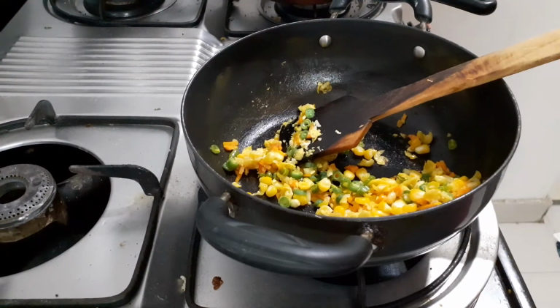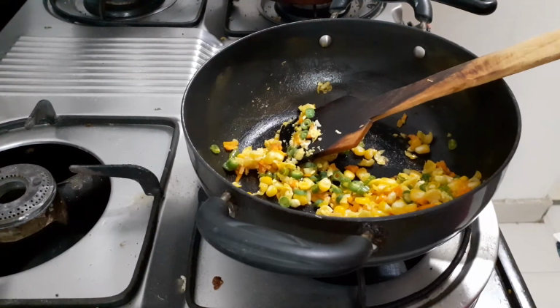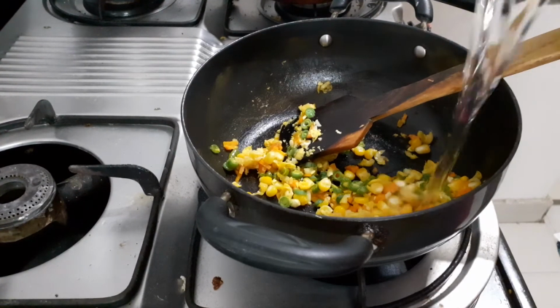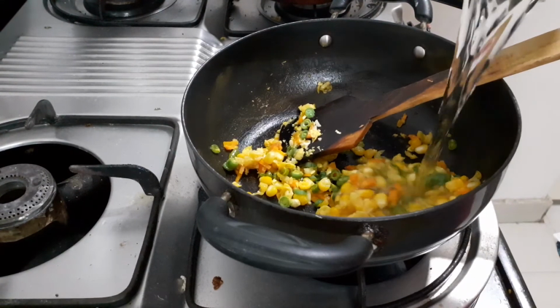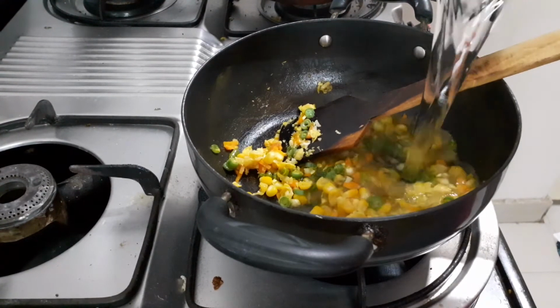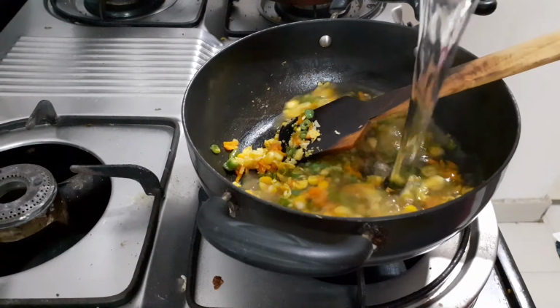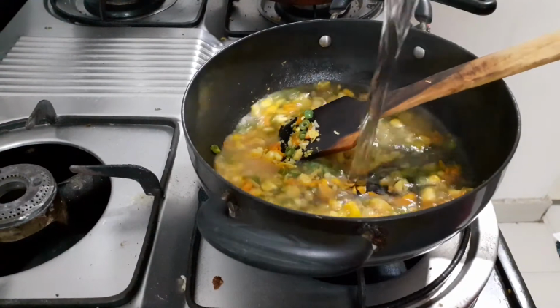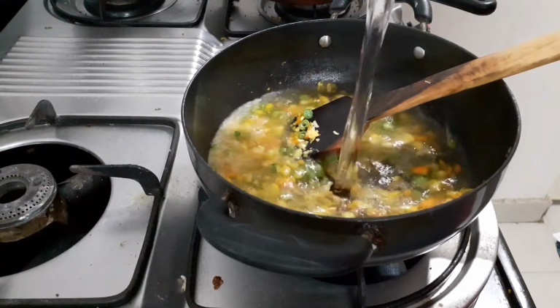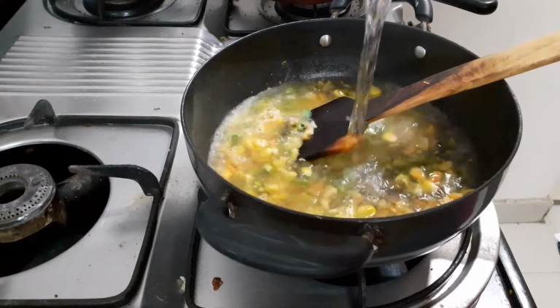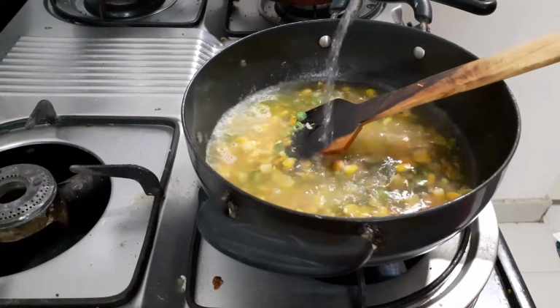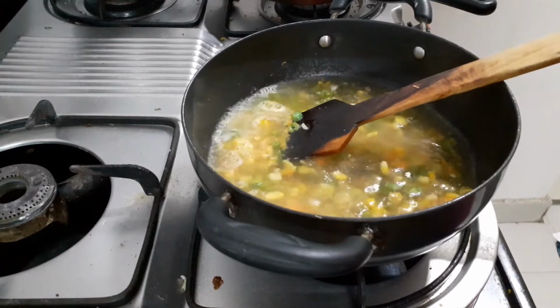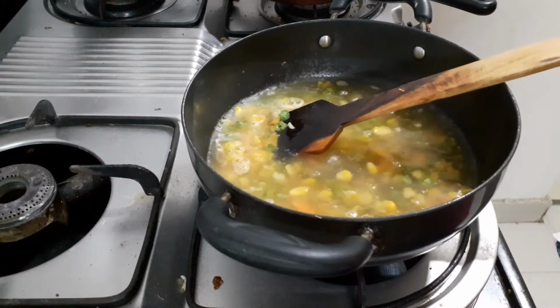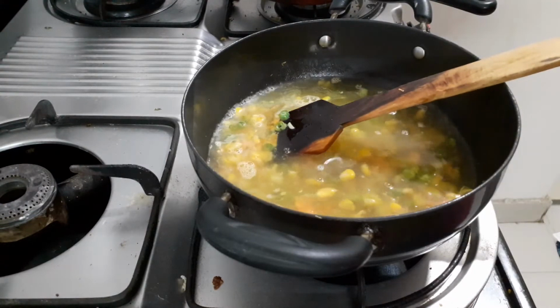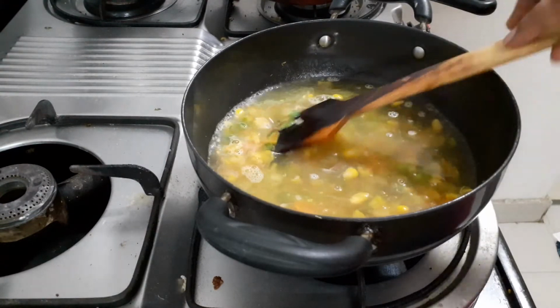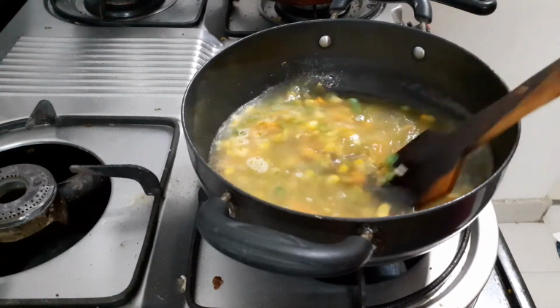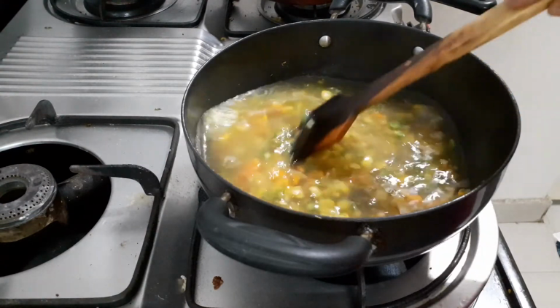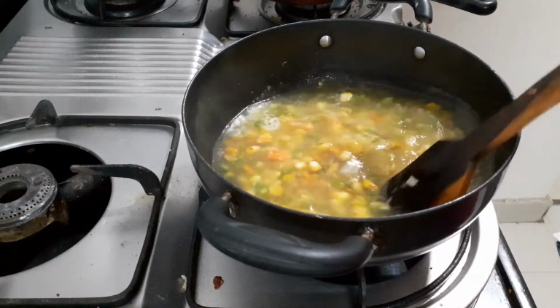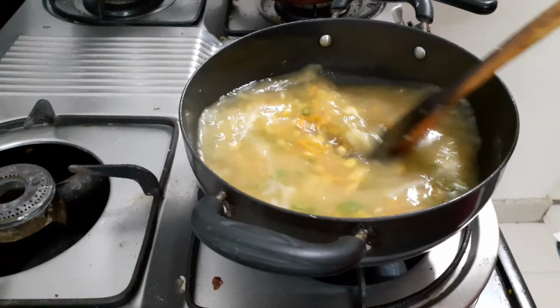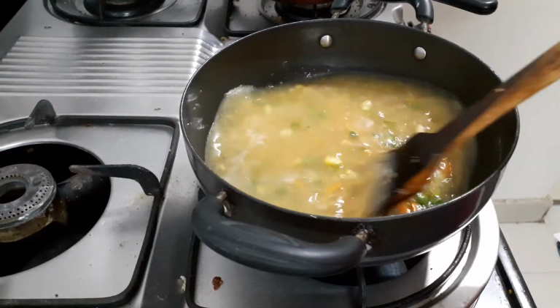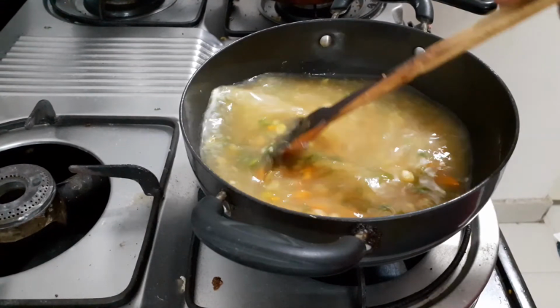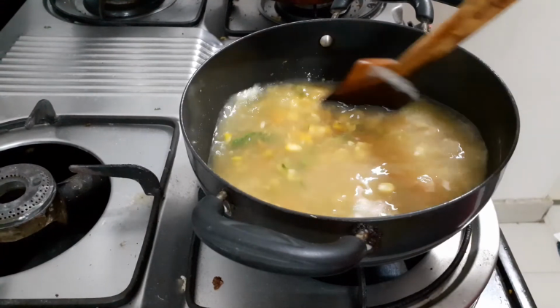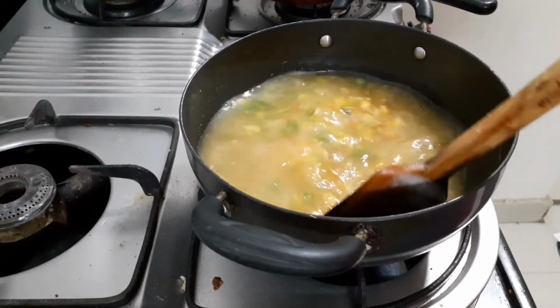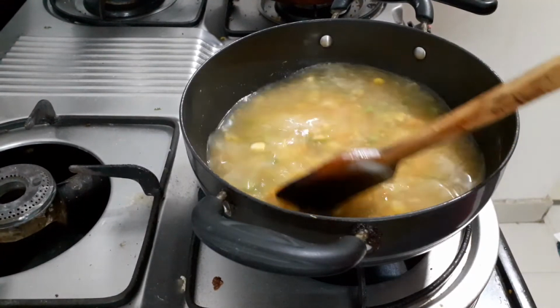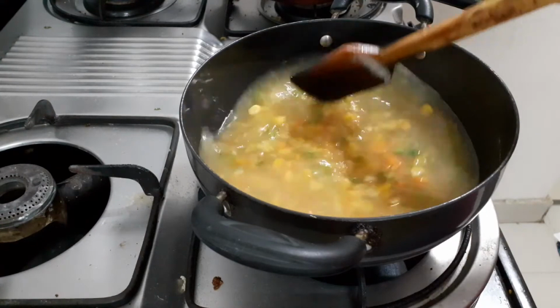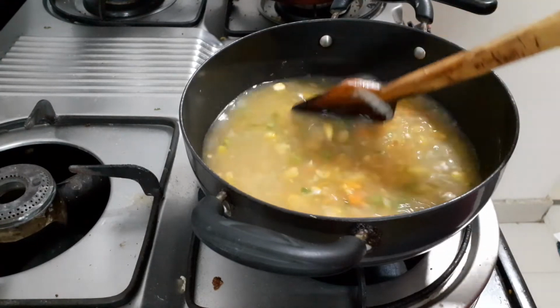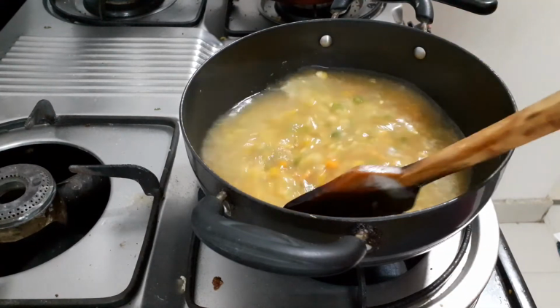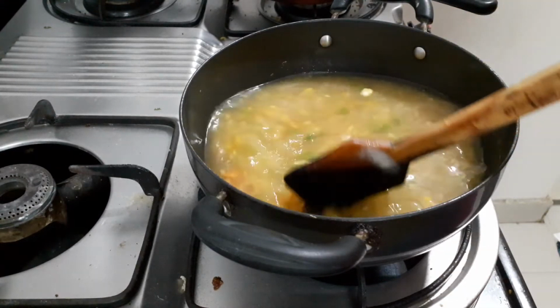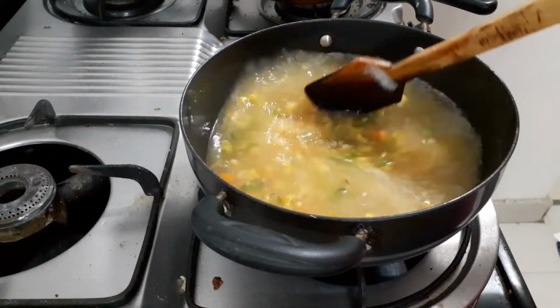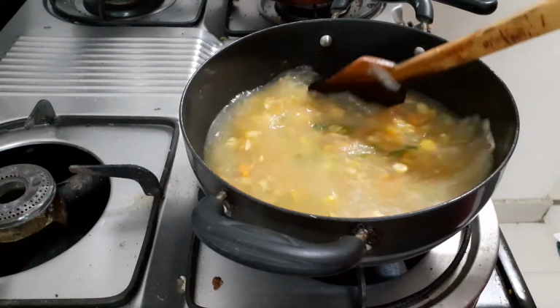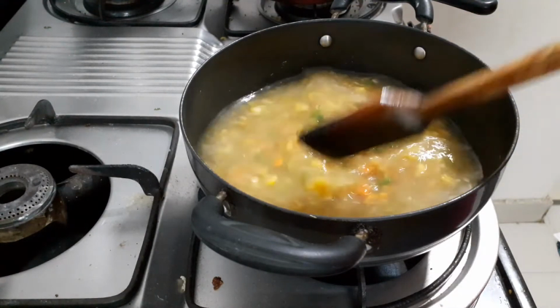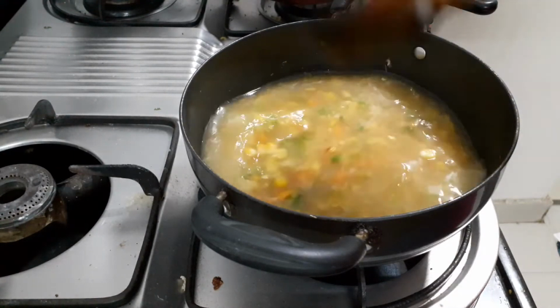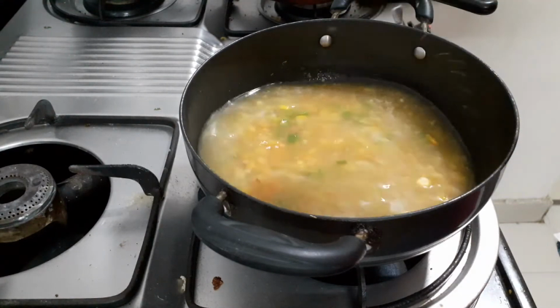Add 4 cups of water. Cook for 5 minutes.